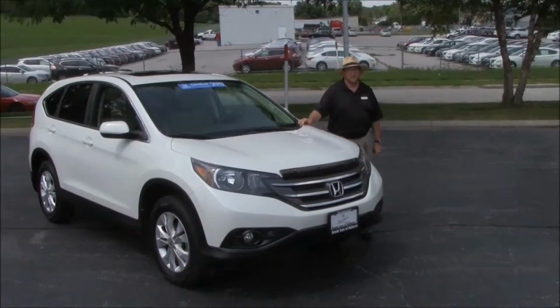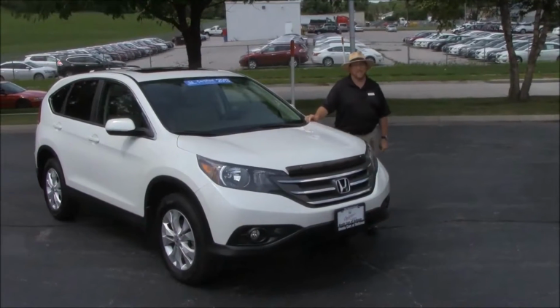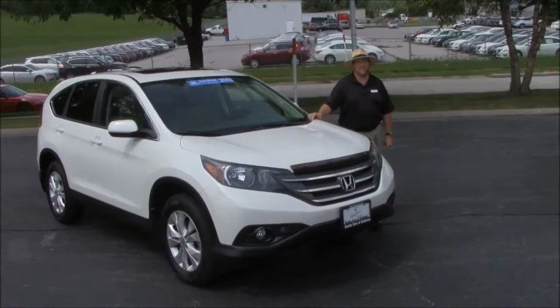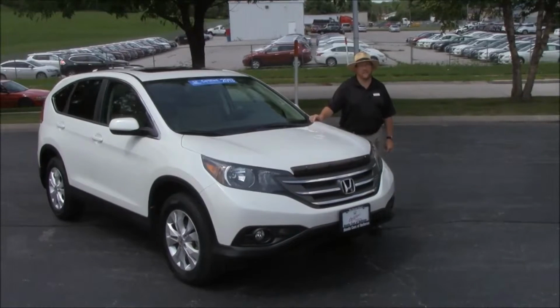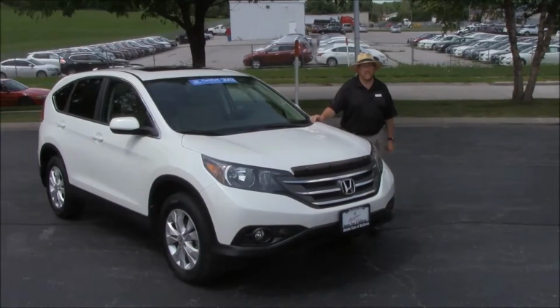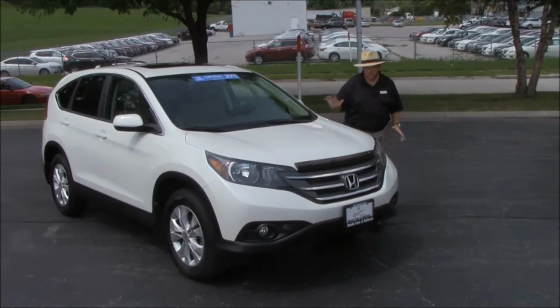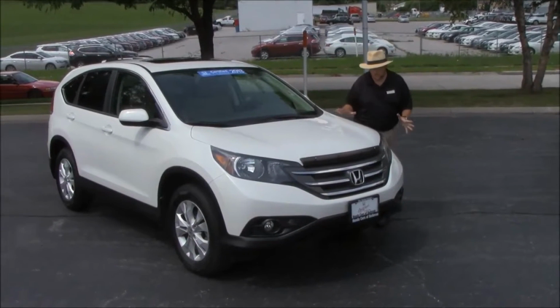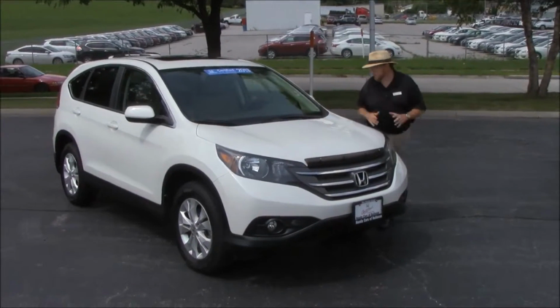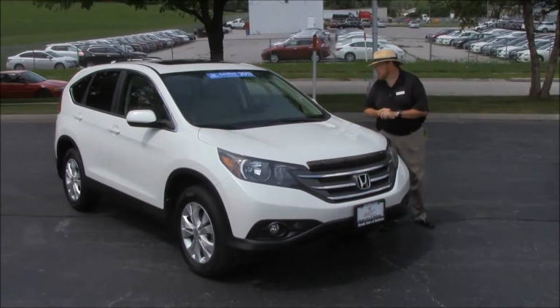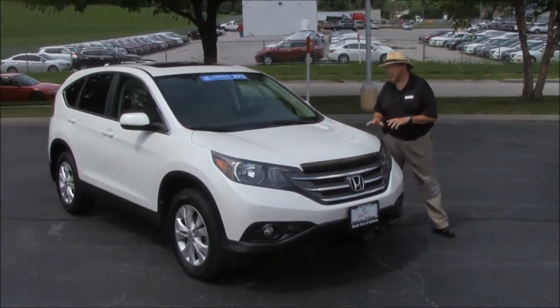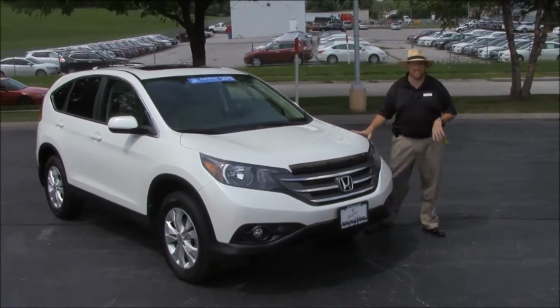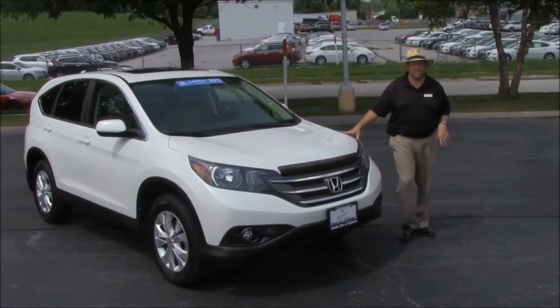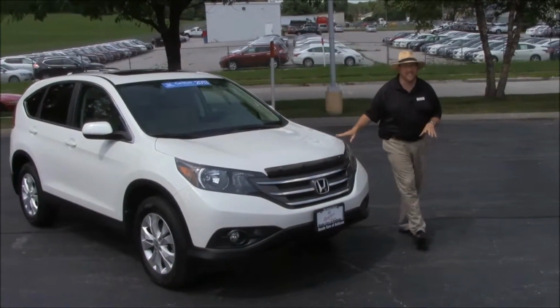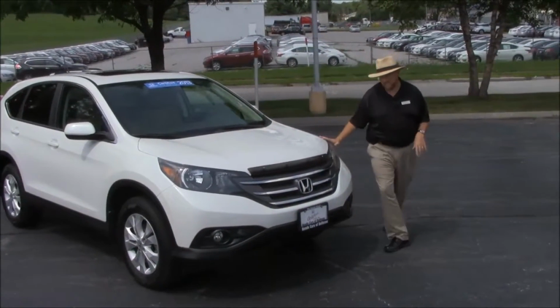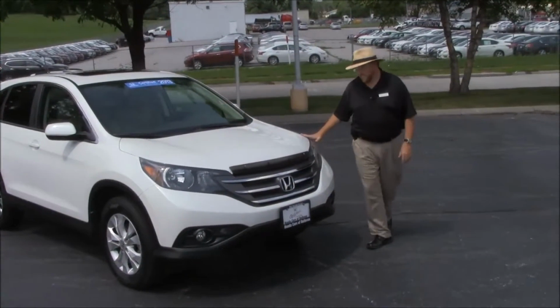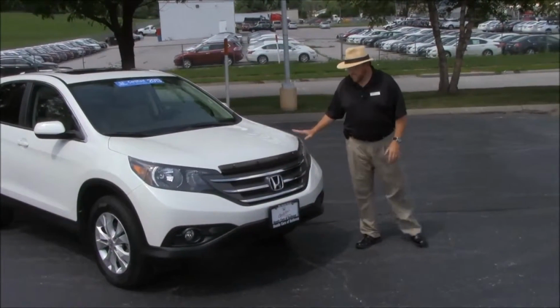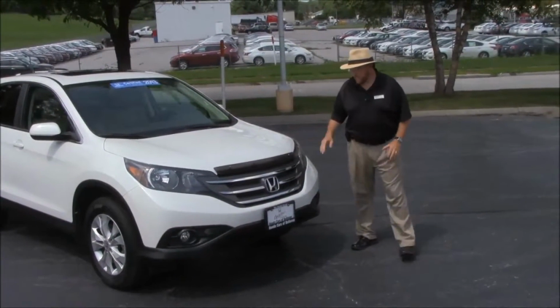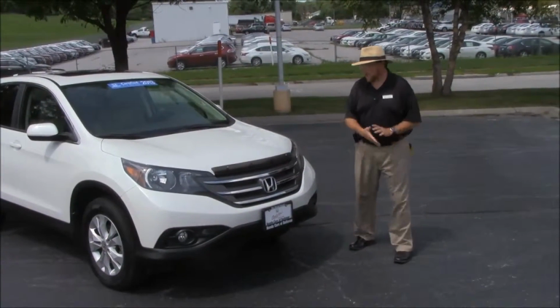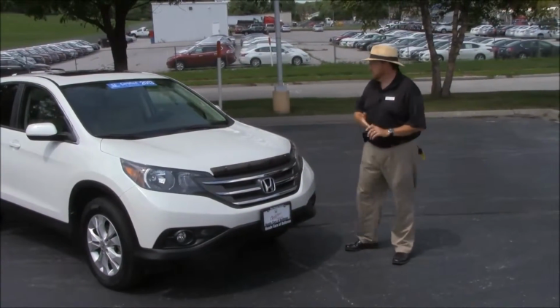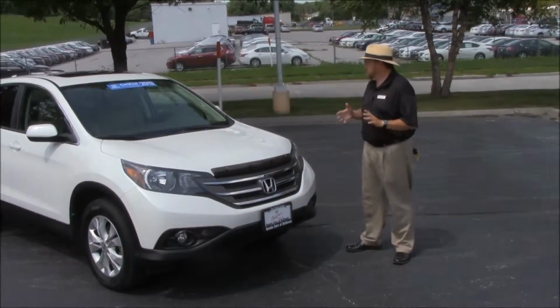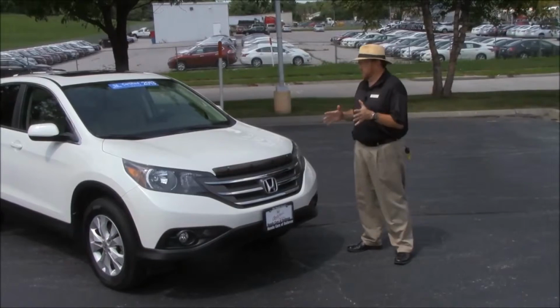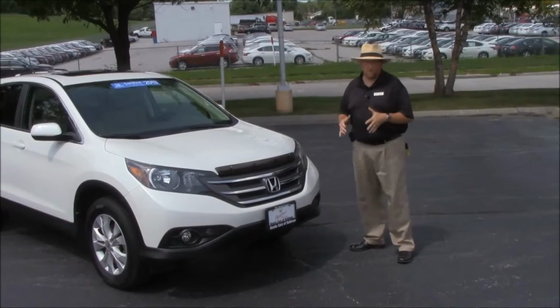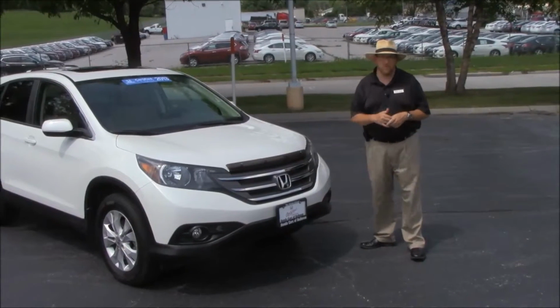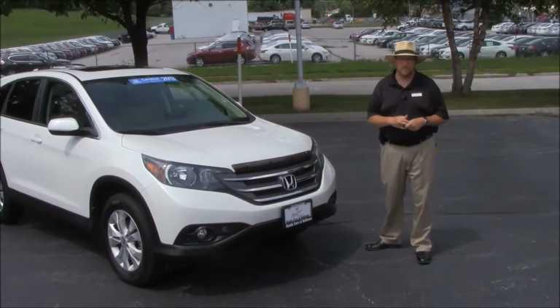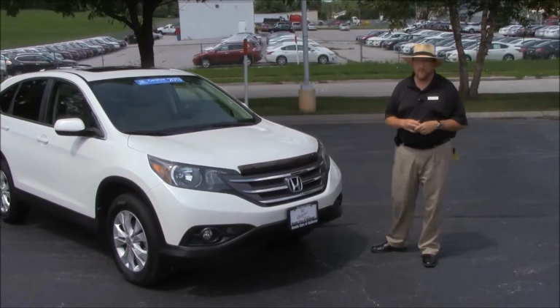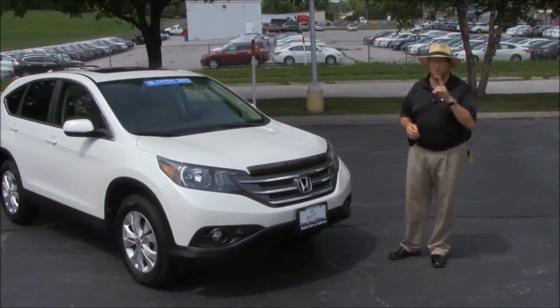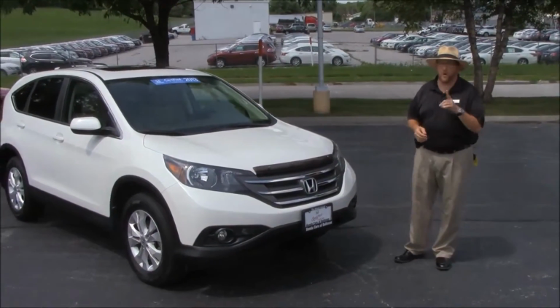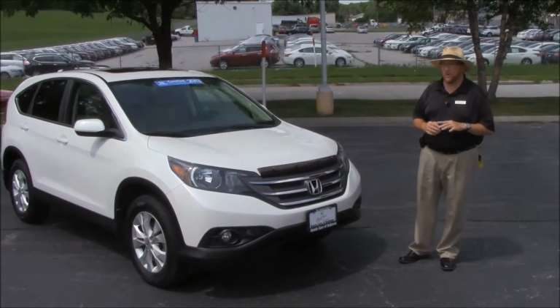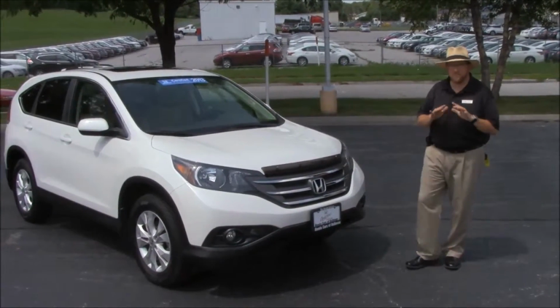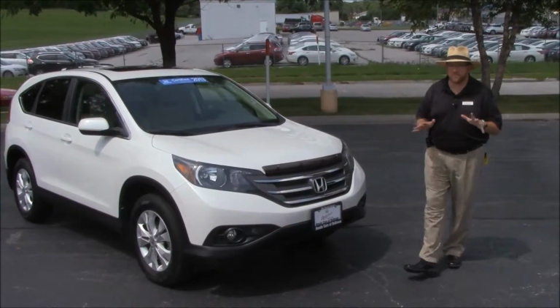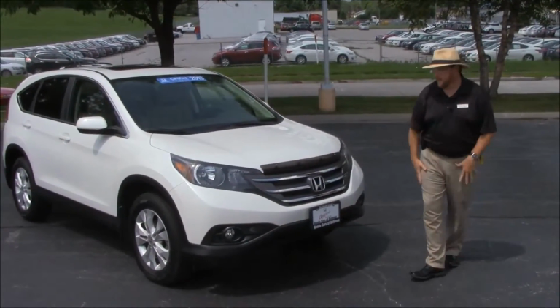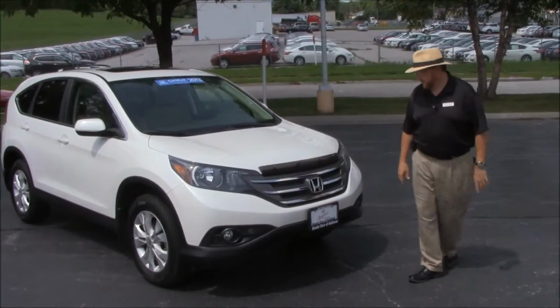Brian Kelly here for the Honda Giant, here to show you this 2013 Honda CR-V EX. Just came in on trade, has just a little over 20,000 miles. It's a one-owner, and all the service has been done here.